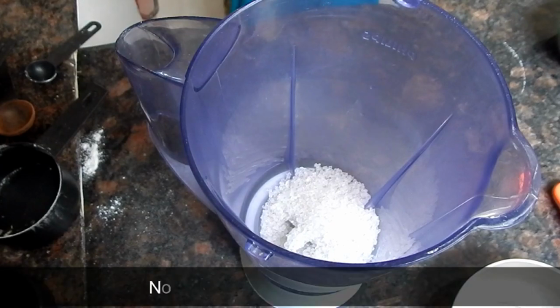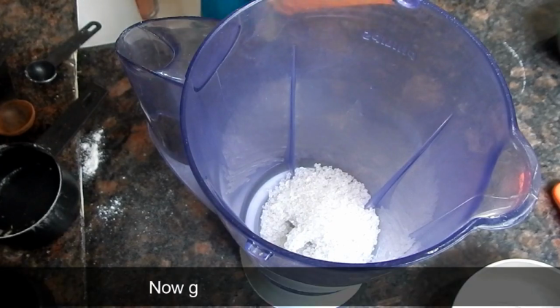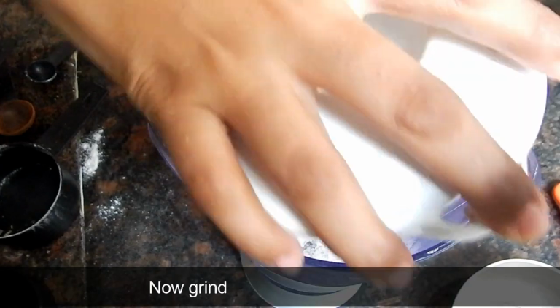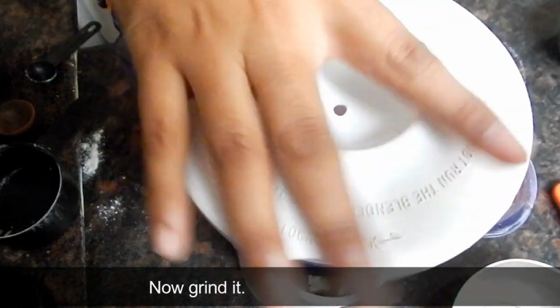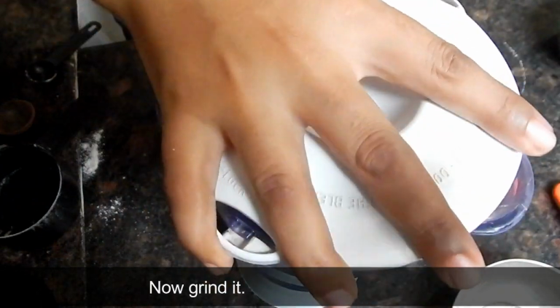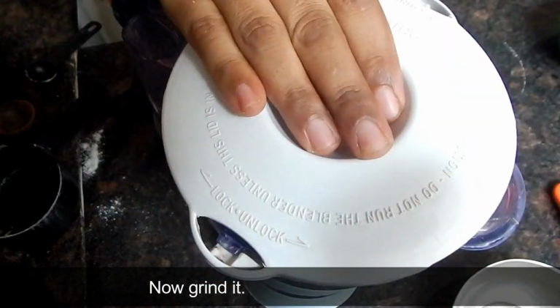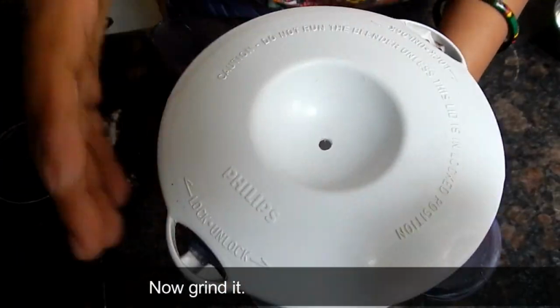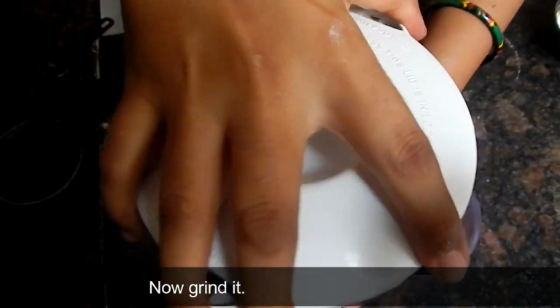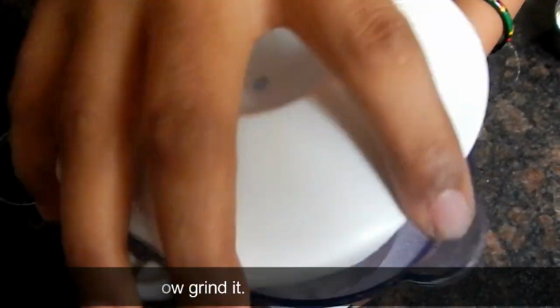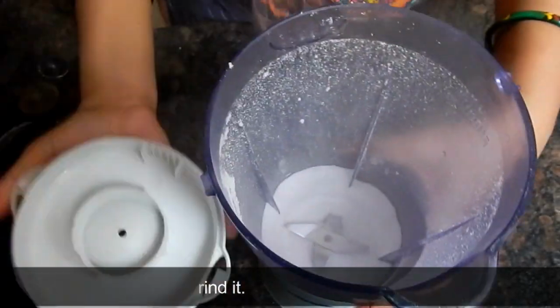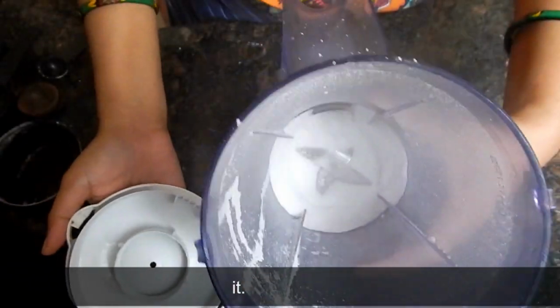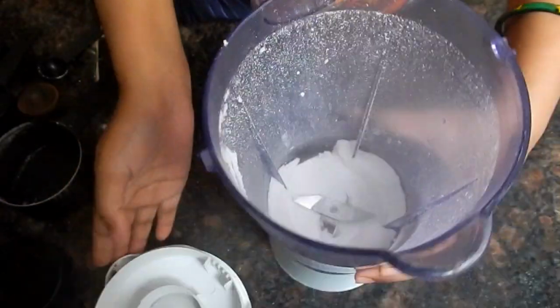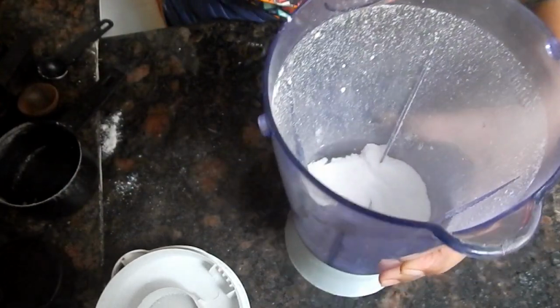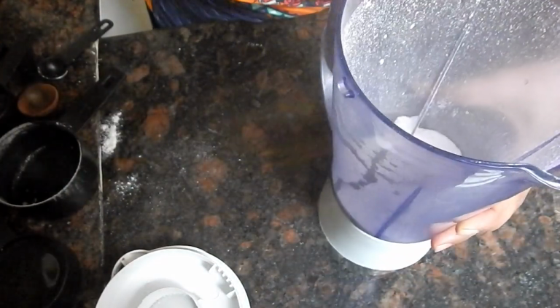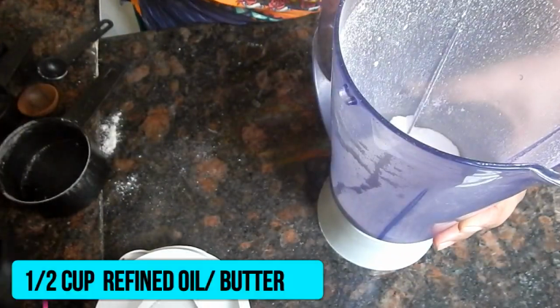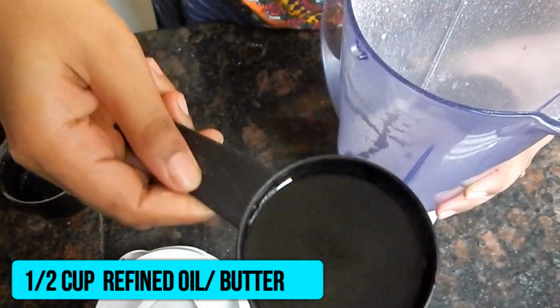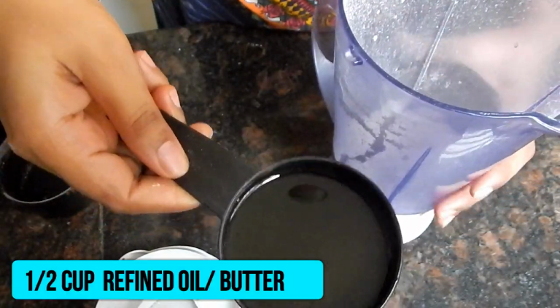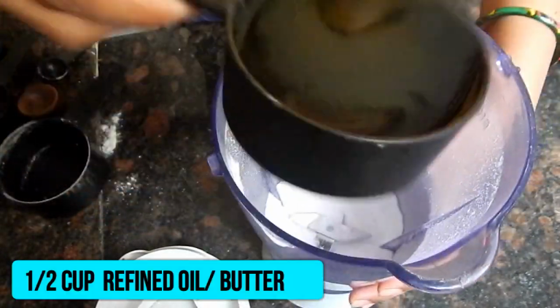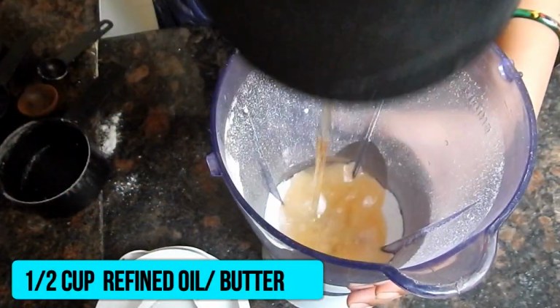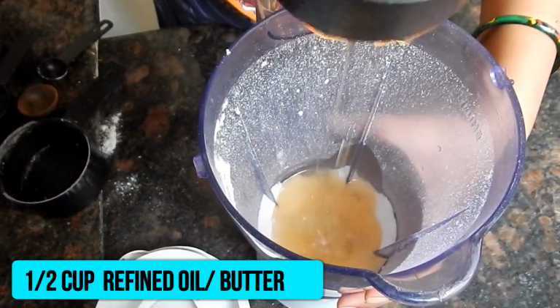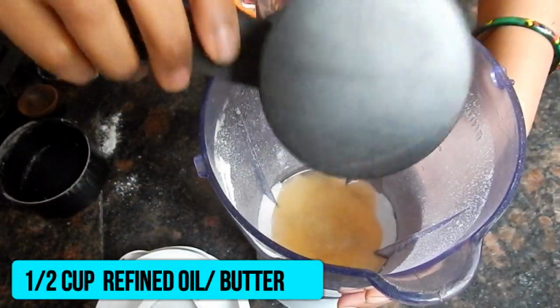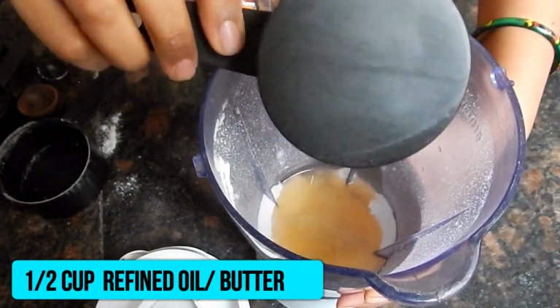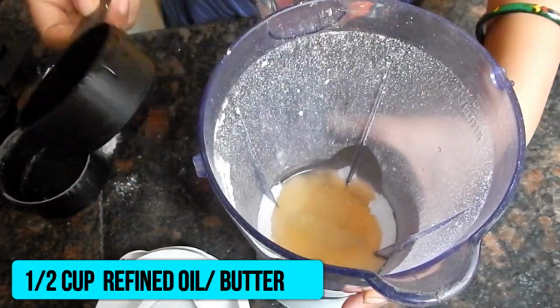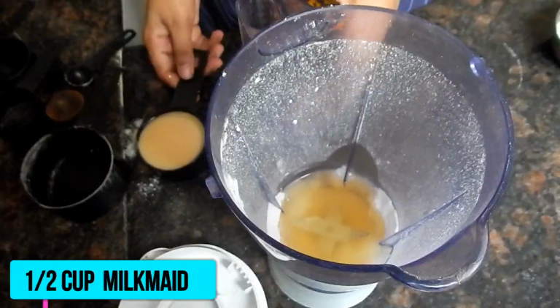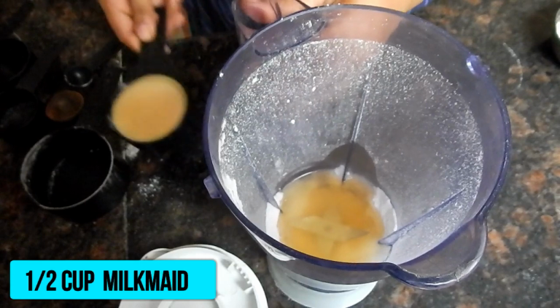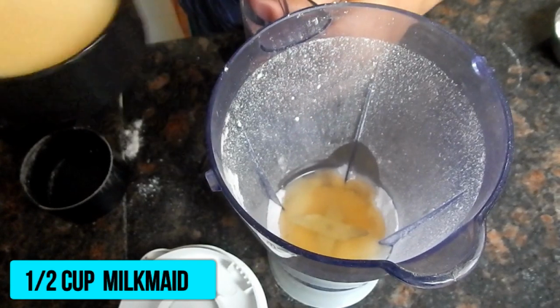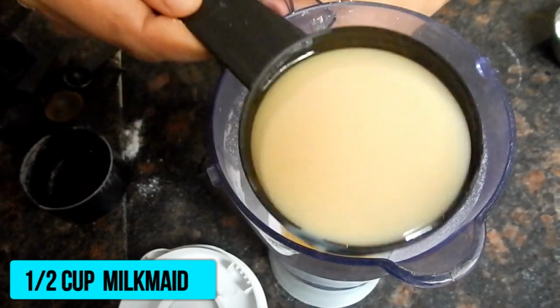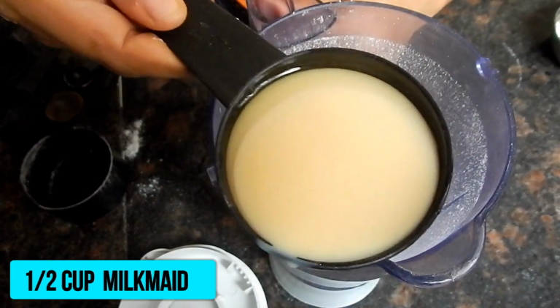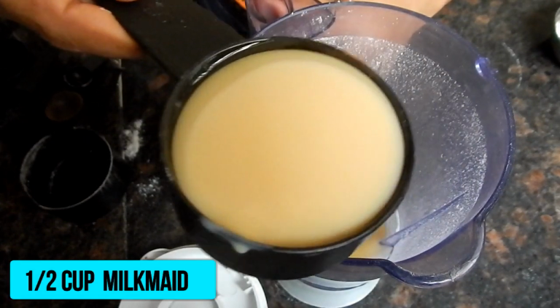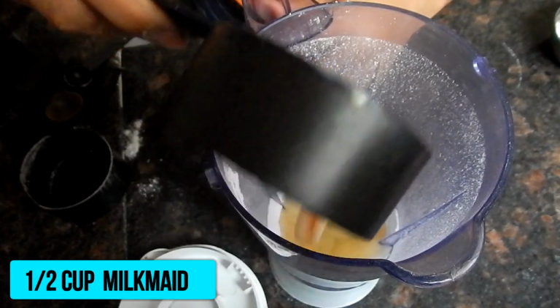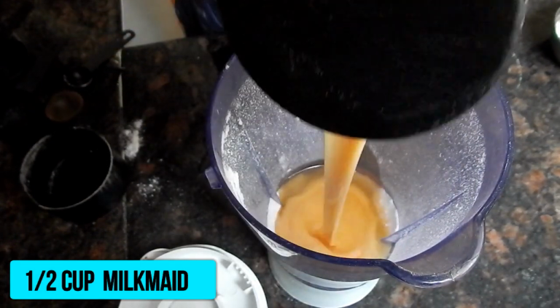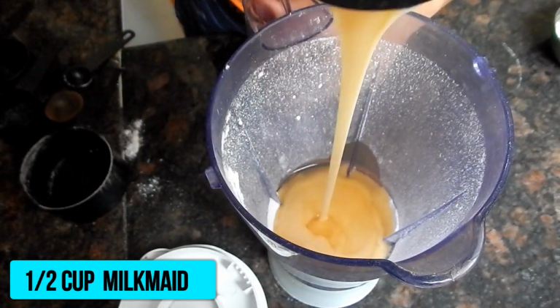Now we will take a mixing jar and grind half a cup of sugar. We will add half a cup of oil — if you want, you can use melted butter instead. After this, we will add half a cup of milk.